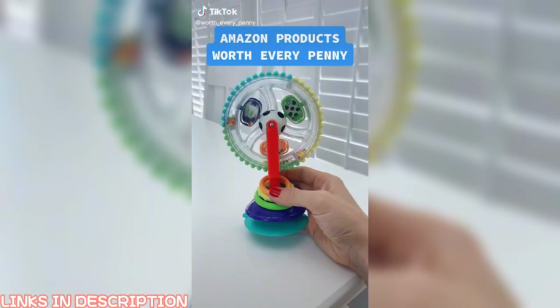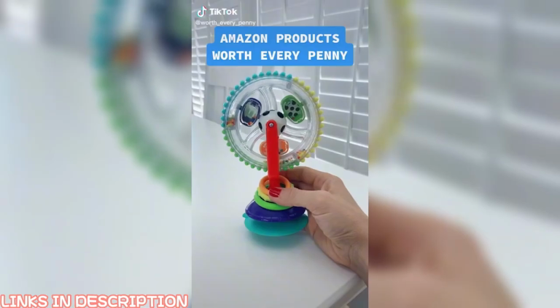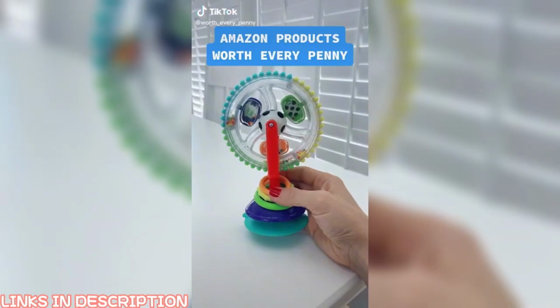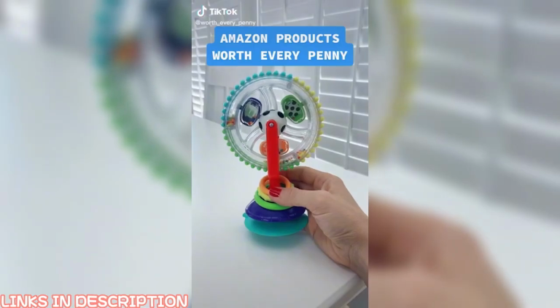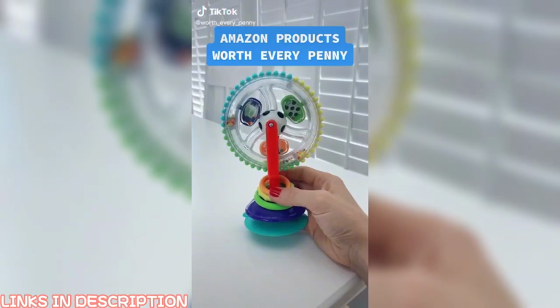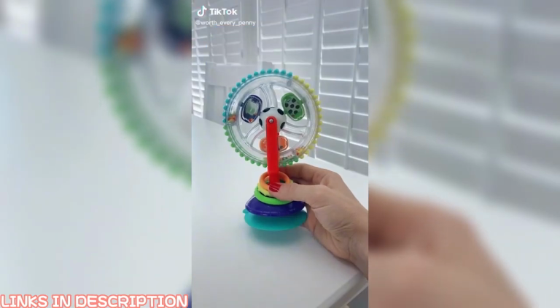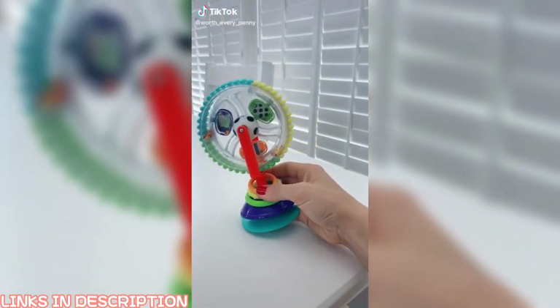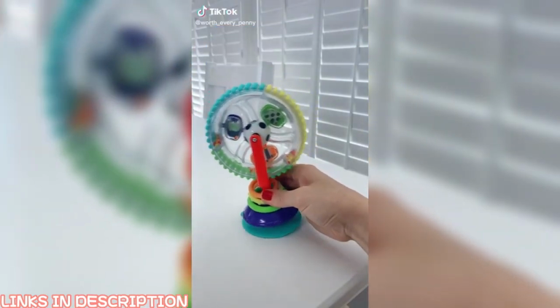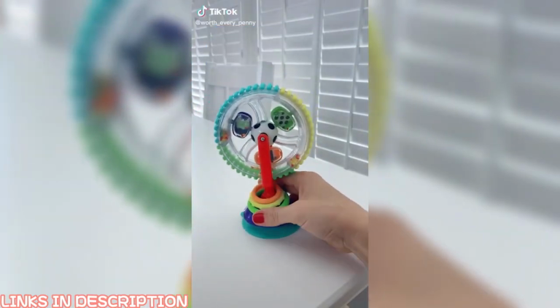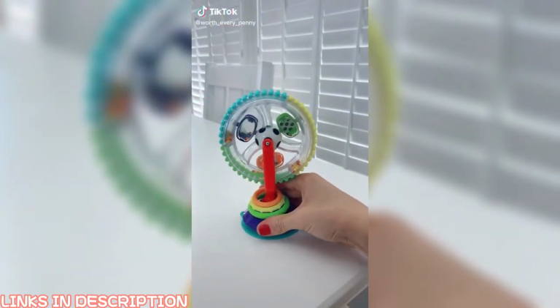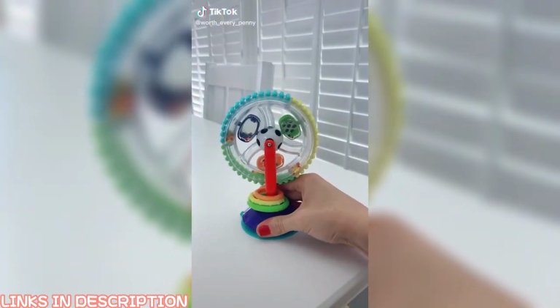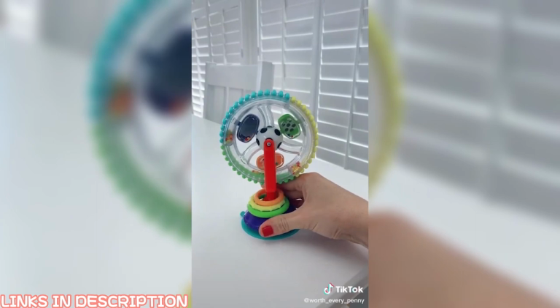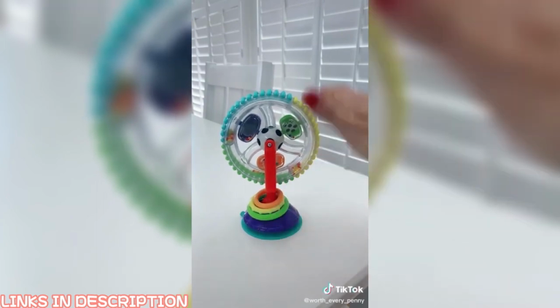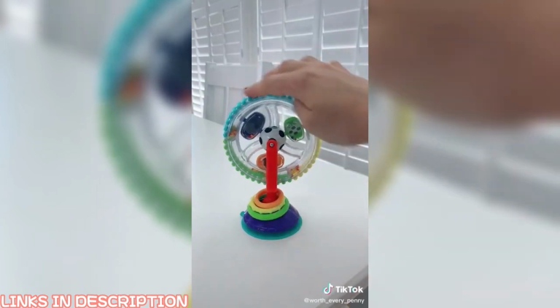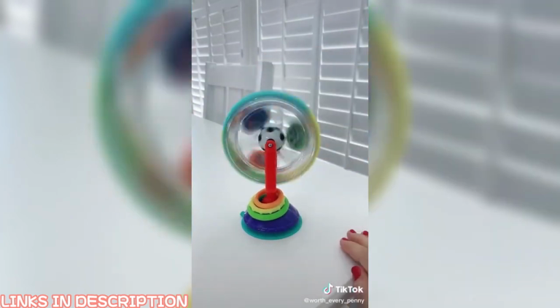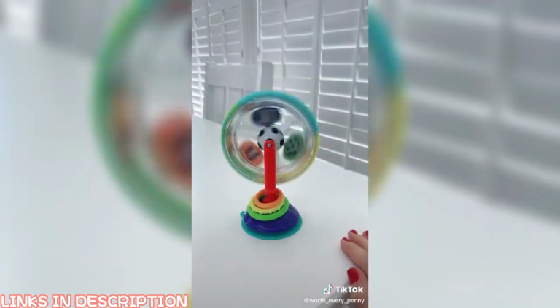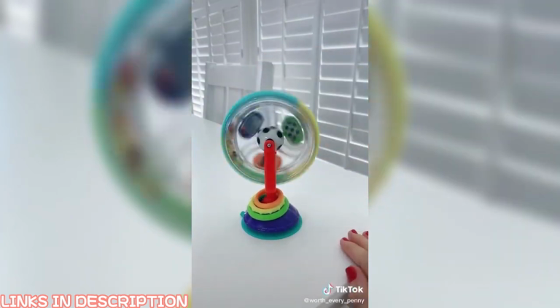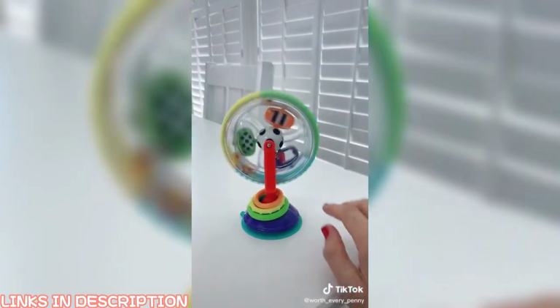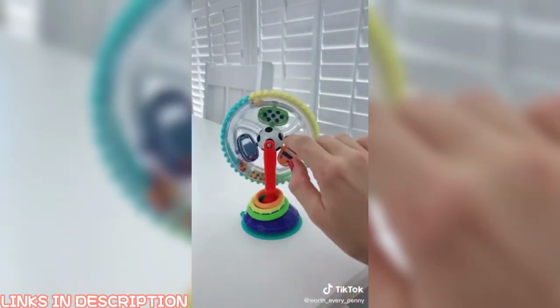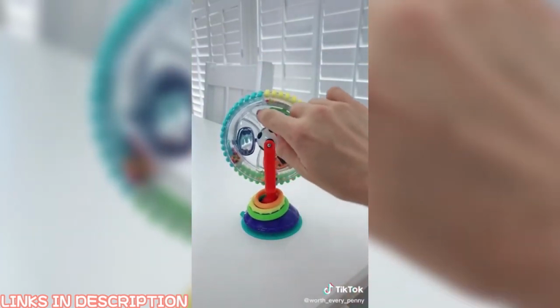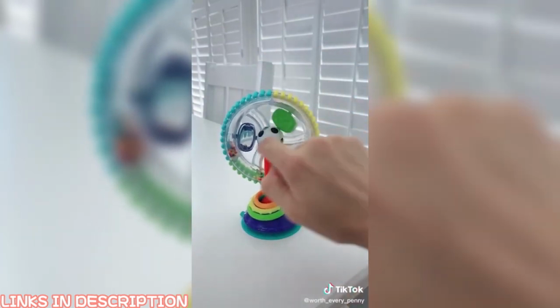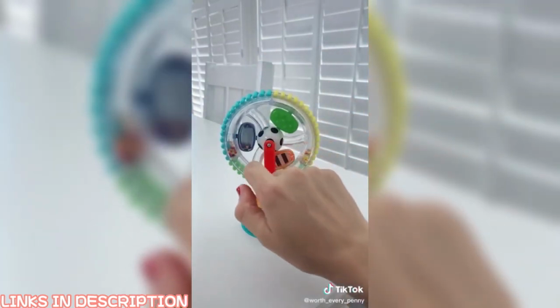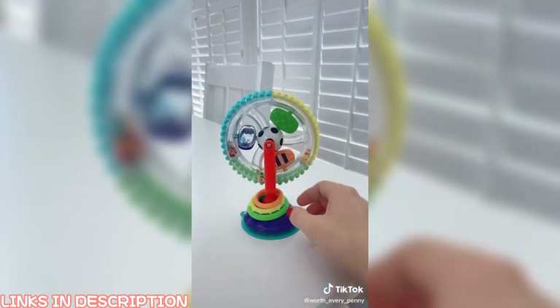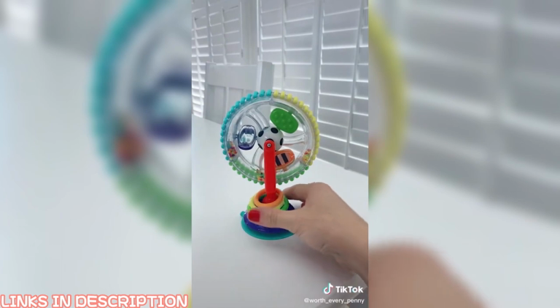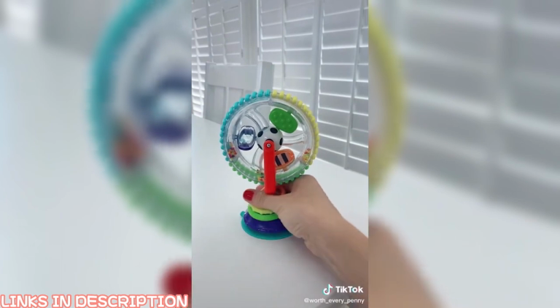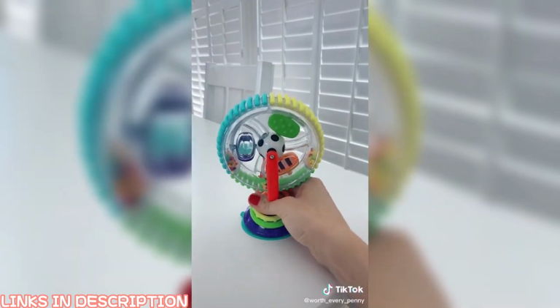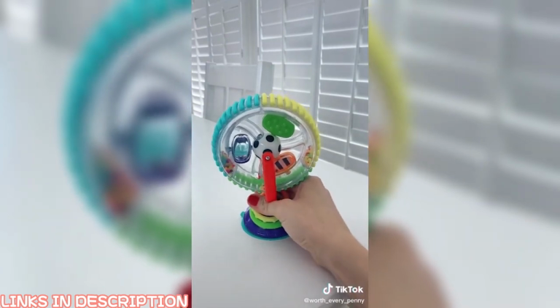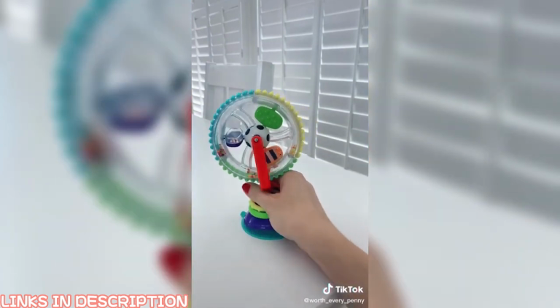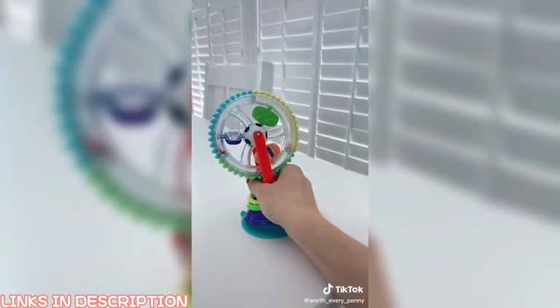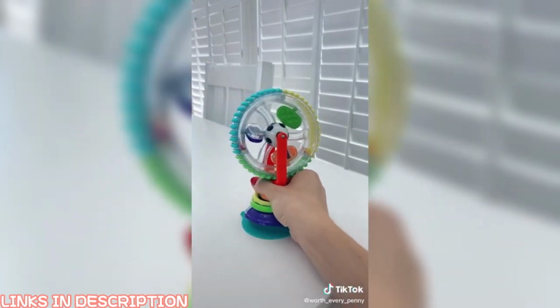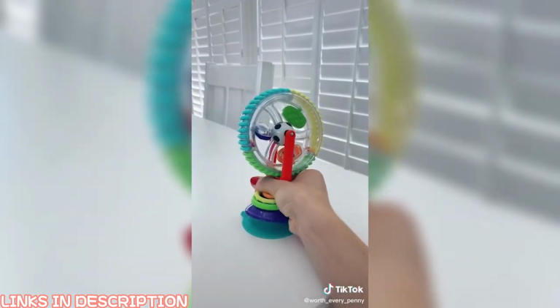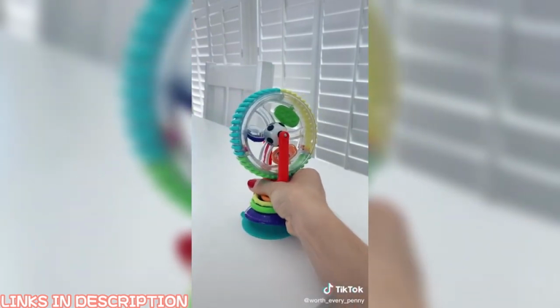Amazon products that have been worth every penny. This baby toy suctions to the tabletop, allowing your little one to sit and play without the worry of them throwing toys on the floor. This has been a lifesaver for us at restaurants. We have owned different versions of this toy, but this one by far has the best suction.